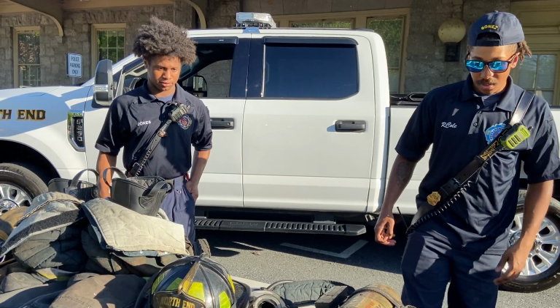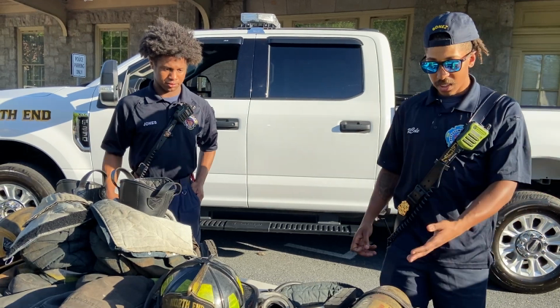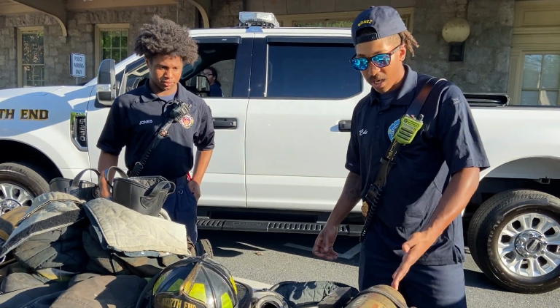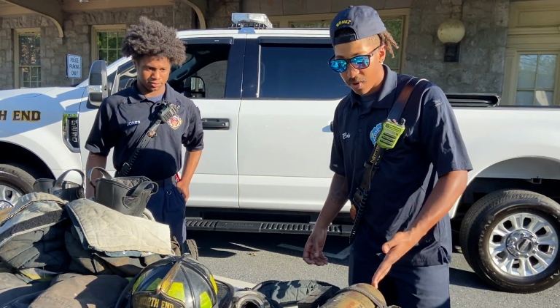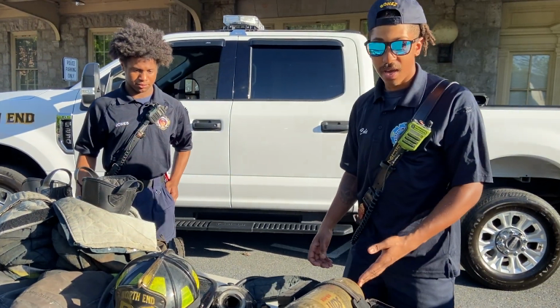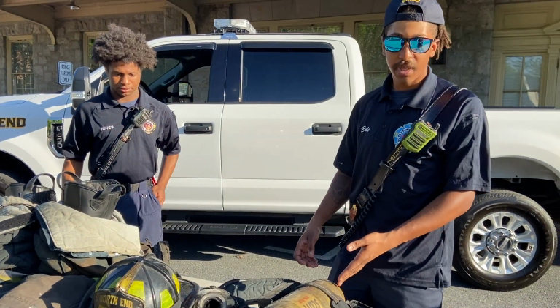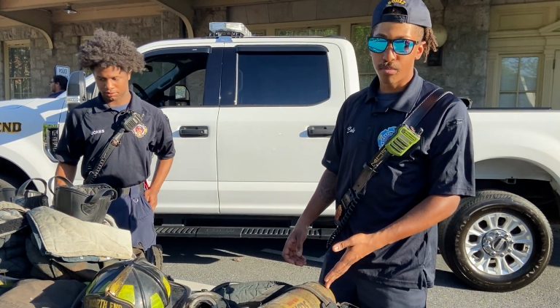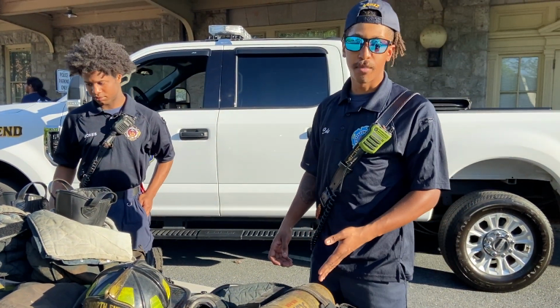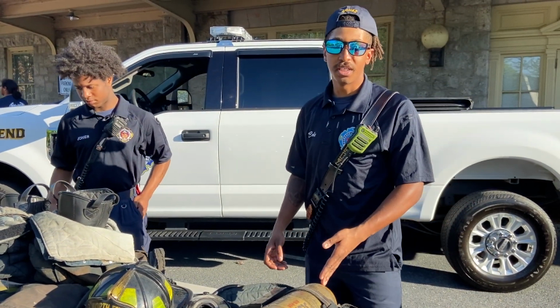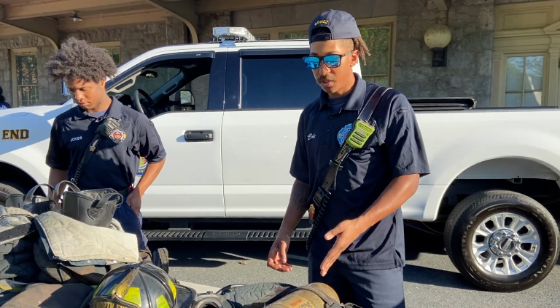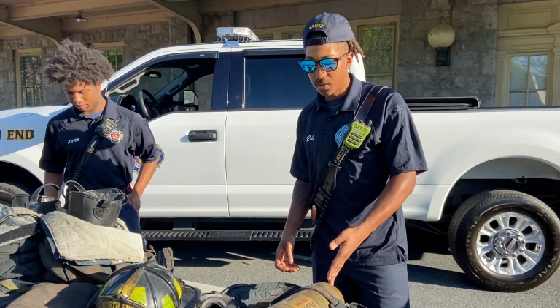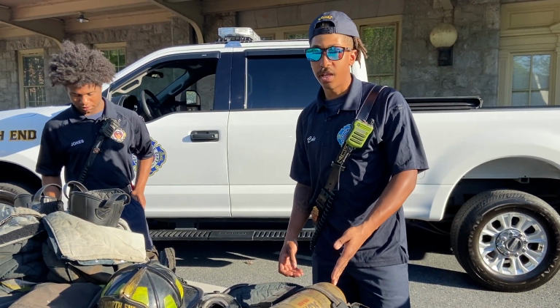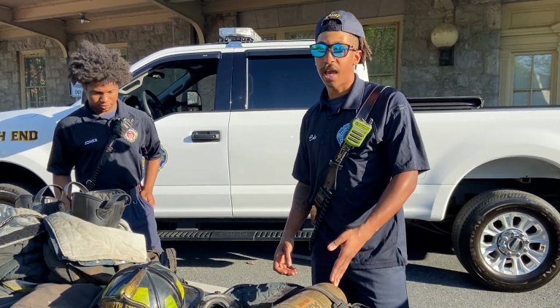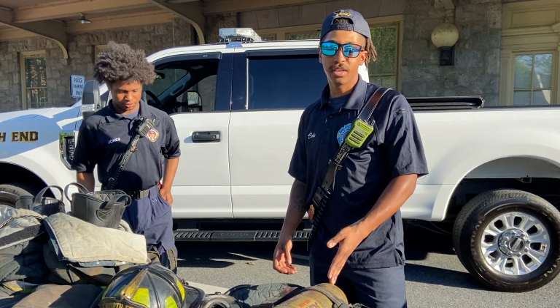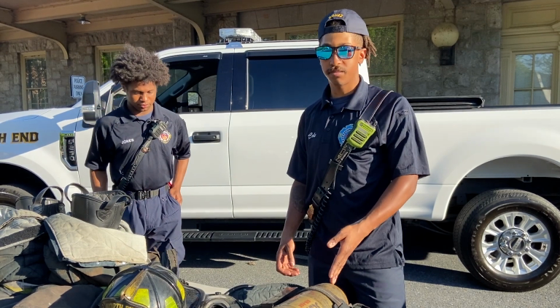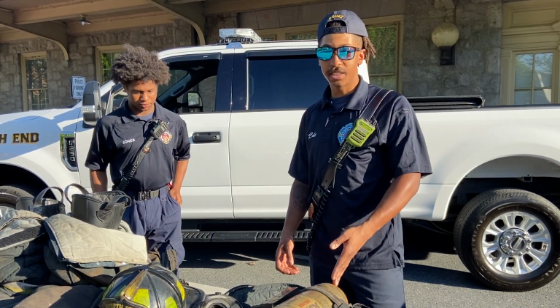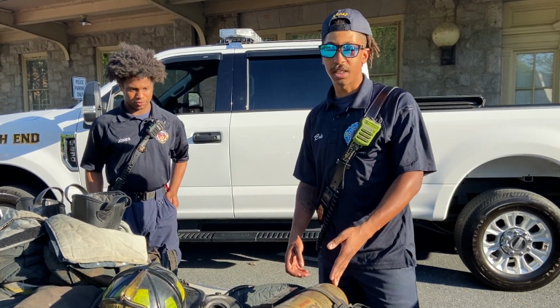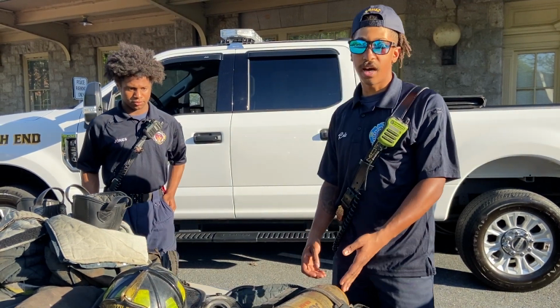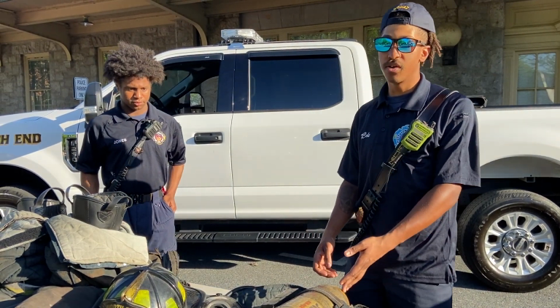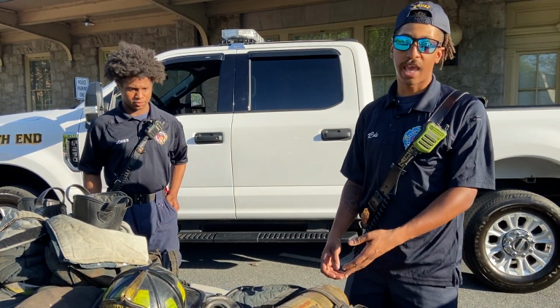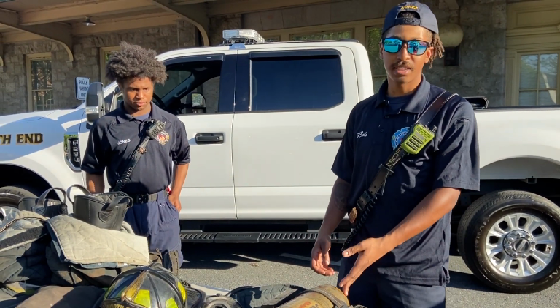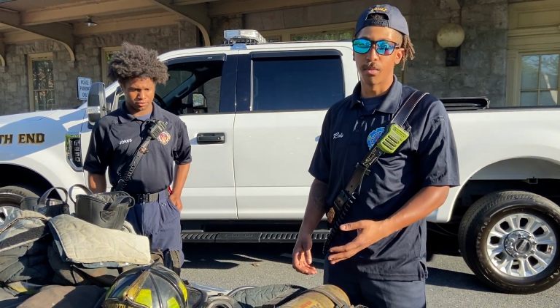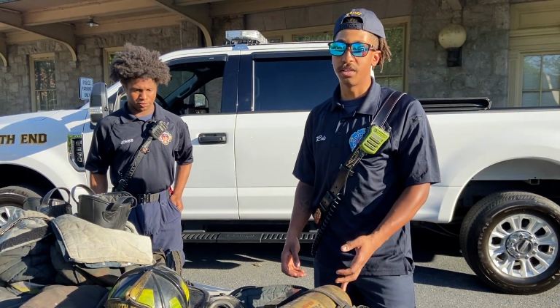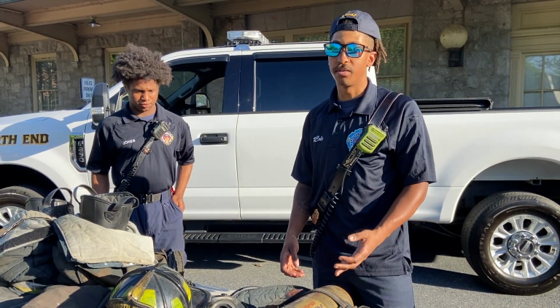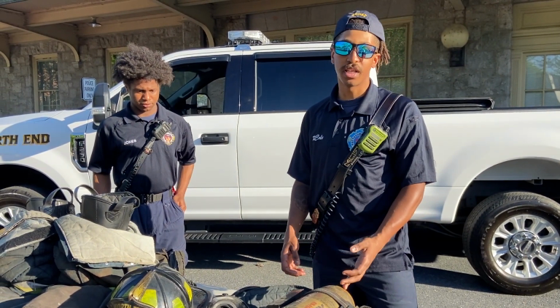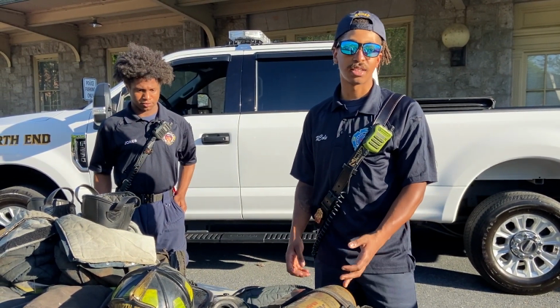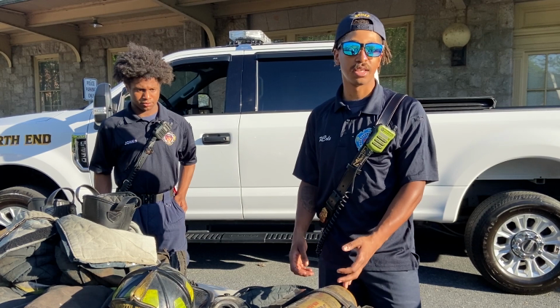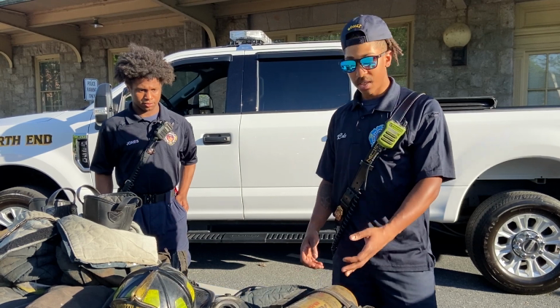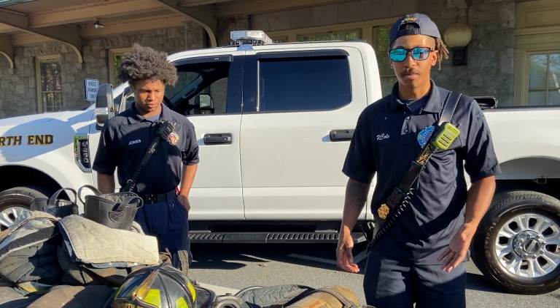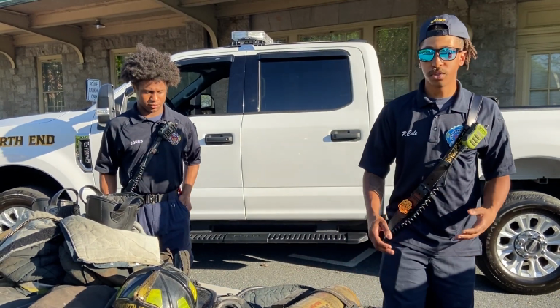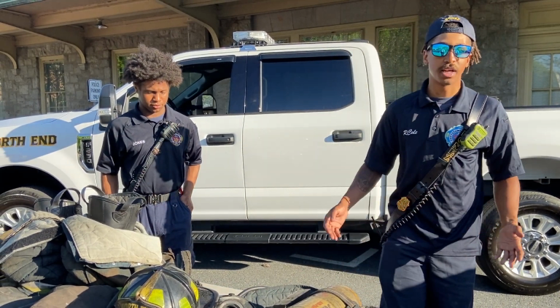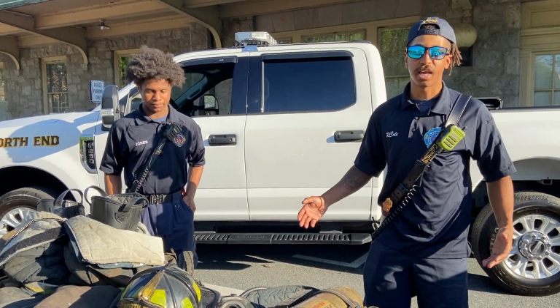Here we have our SCBA breathing apparatus, which we use on any hazardous incidents like fires or gas leaks, so we can breathe and don't inhale any of the toxic chemicals or anything in the air.